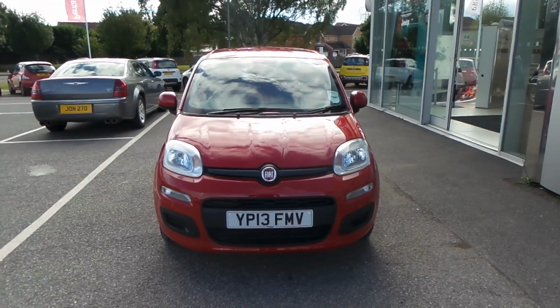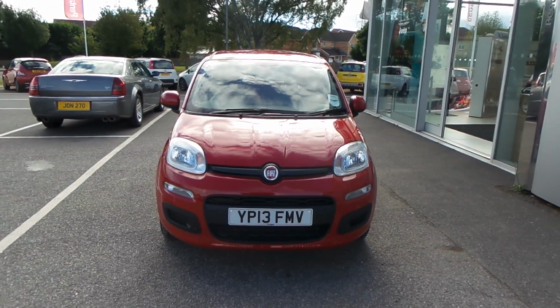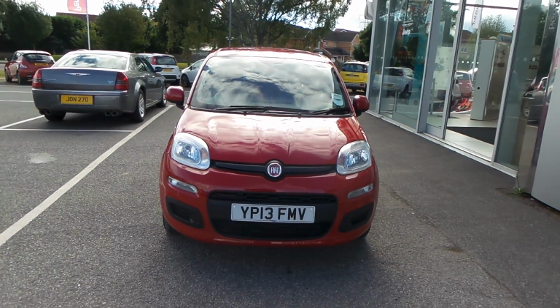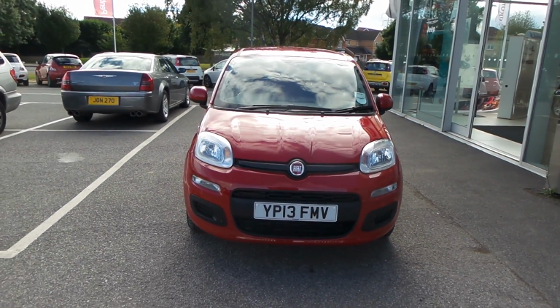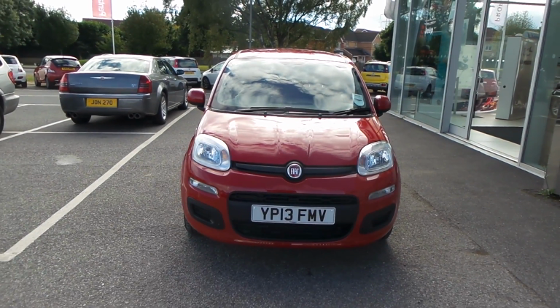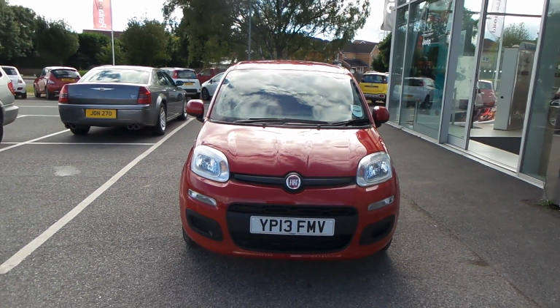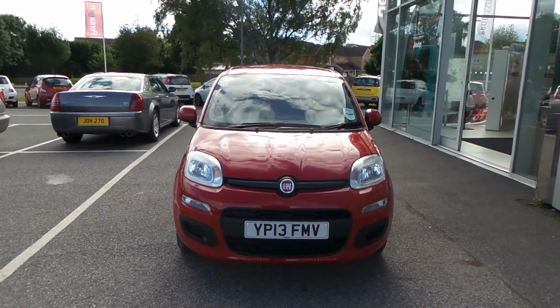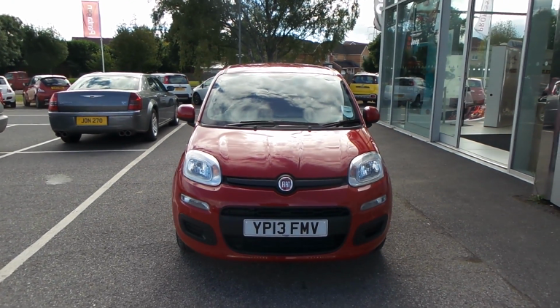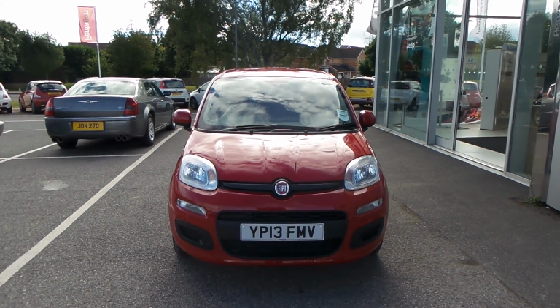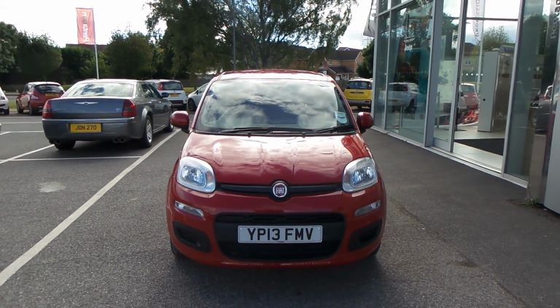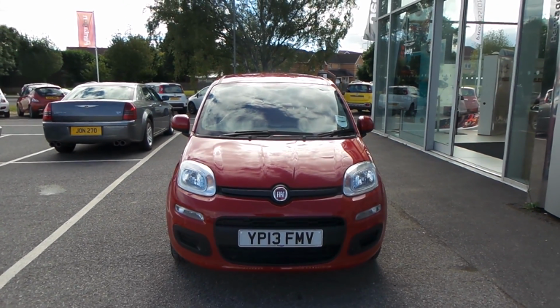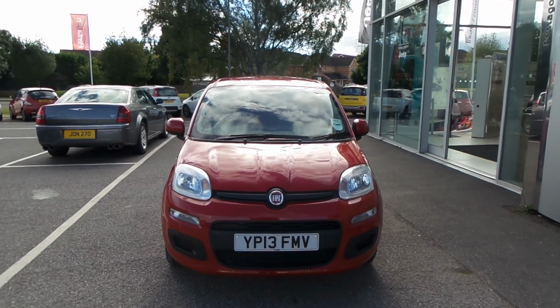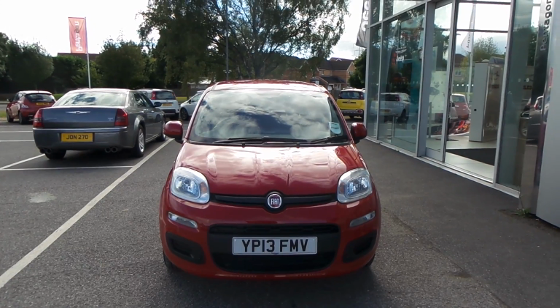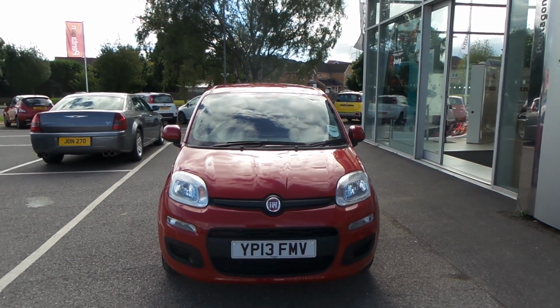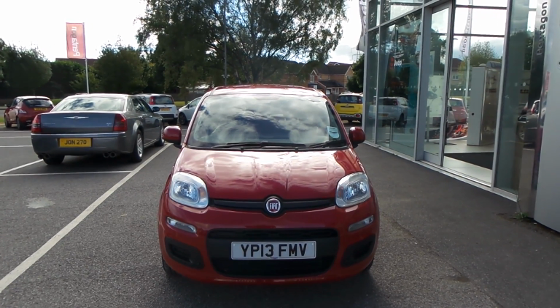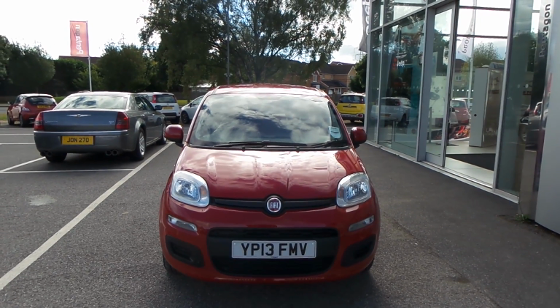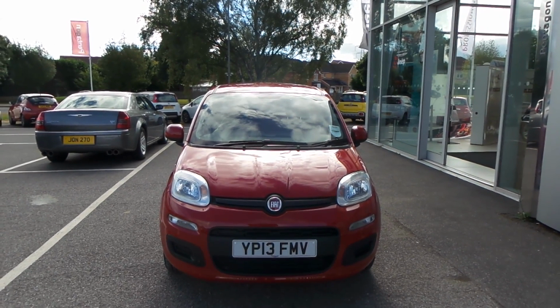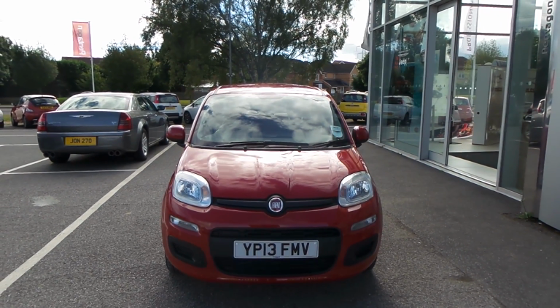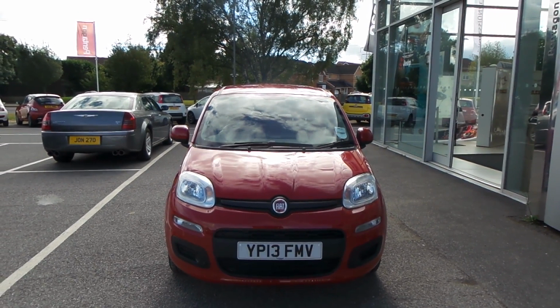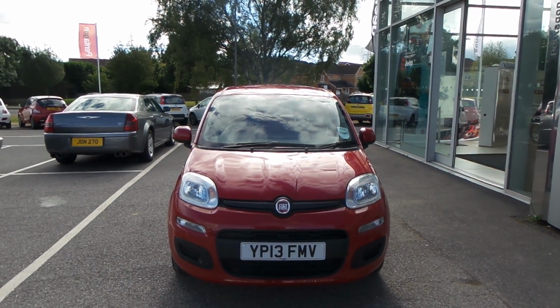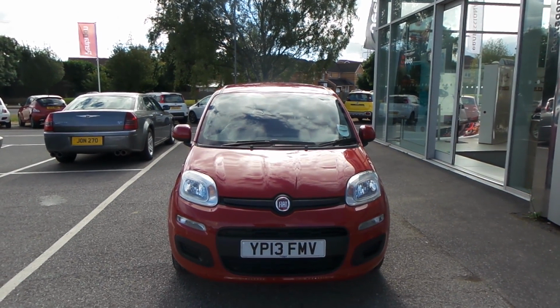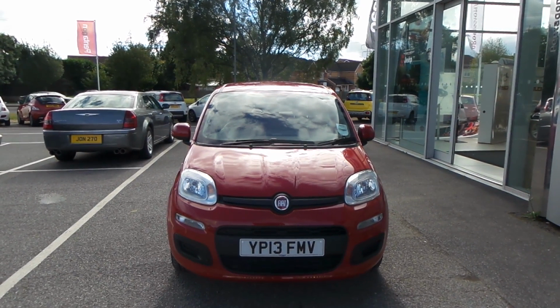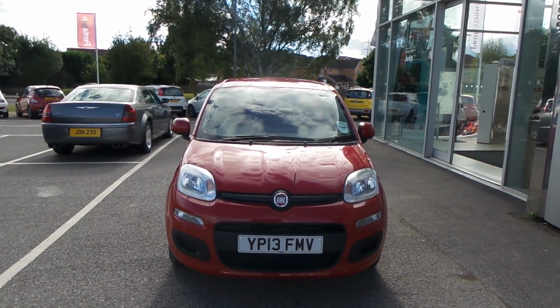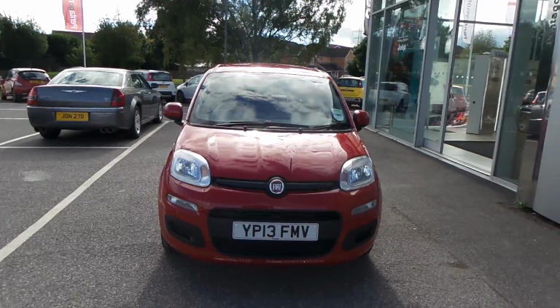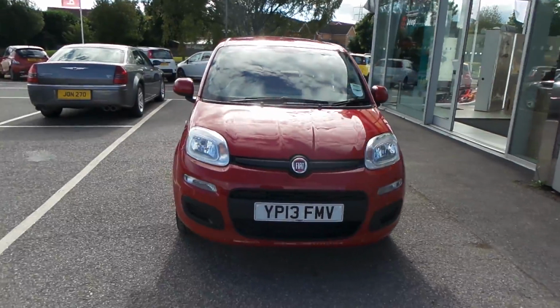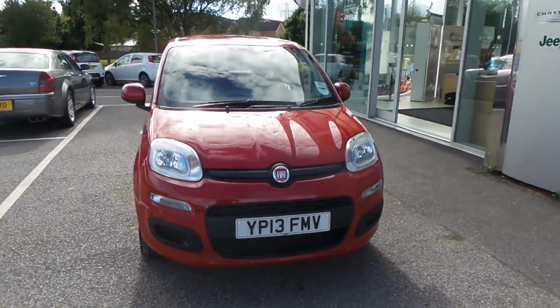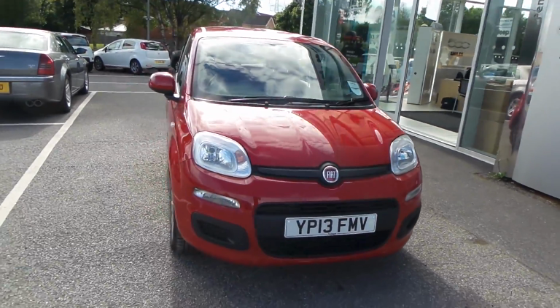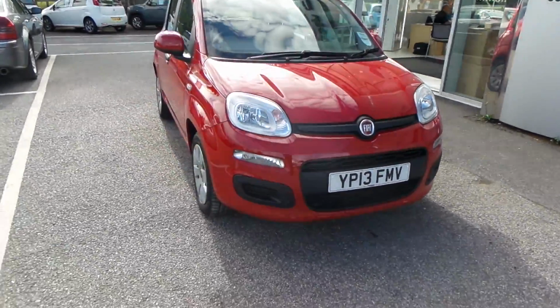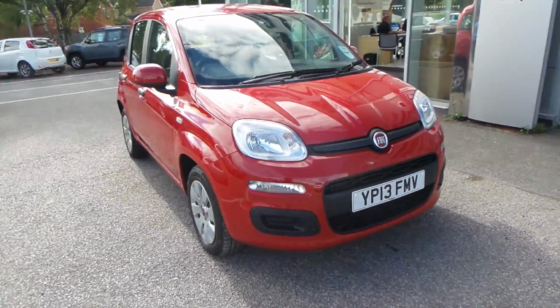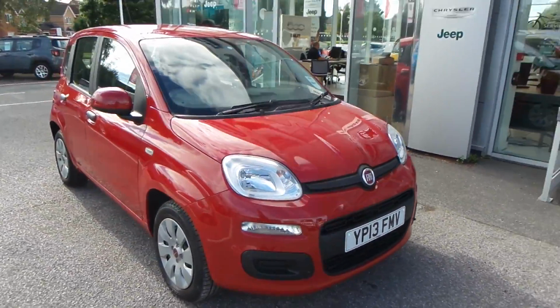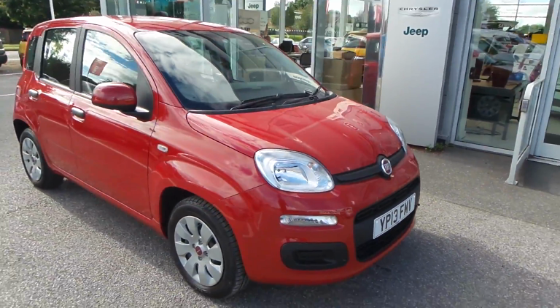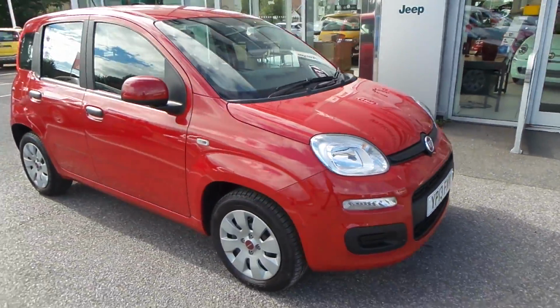Welcome to Pentagon Barnsley. The car you're looking at is the Fiat Panda 1.2 Pop 5-door, finishing in Can Can Red. This car has got 4,335 miles on it, it's a manual petrol — an absolutely fantastic condition car.